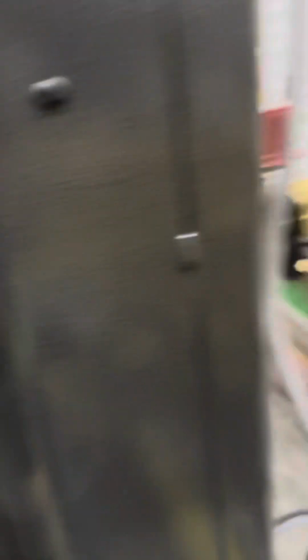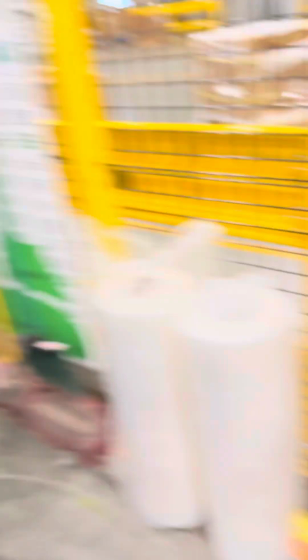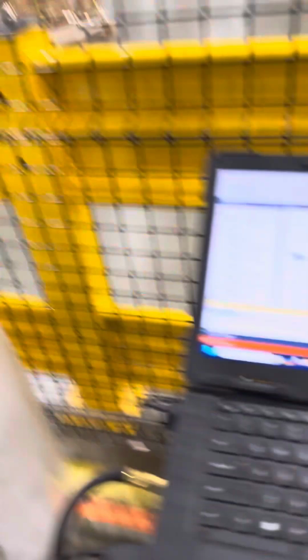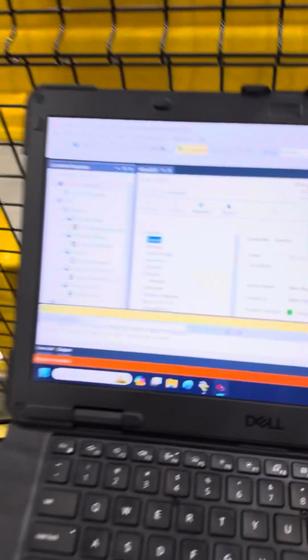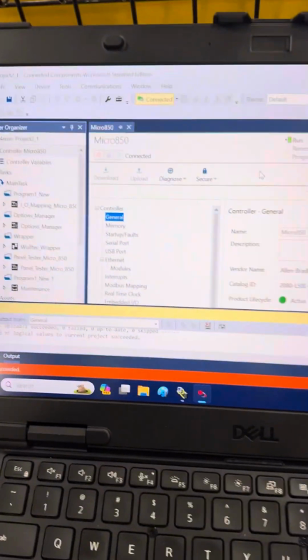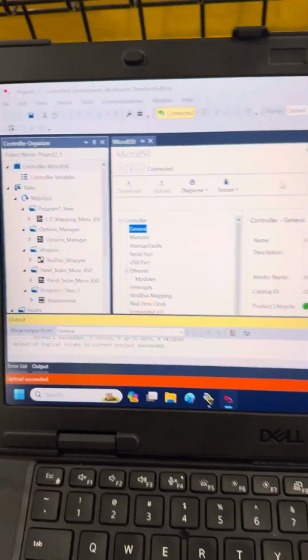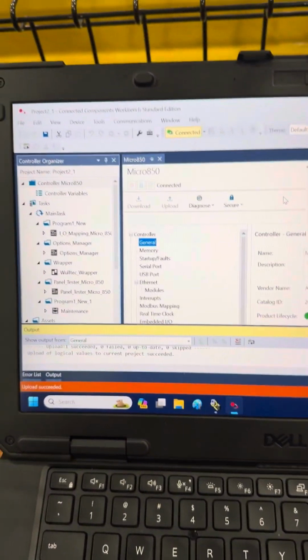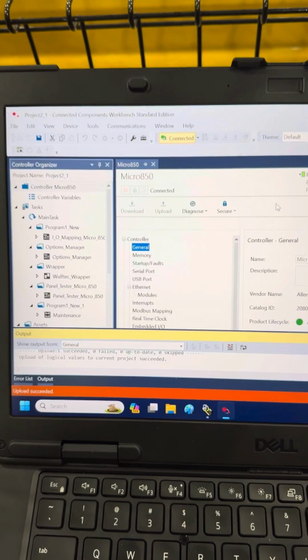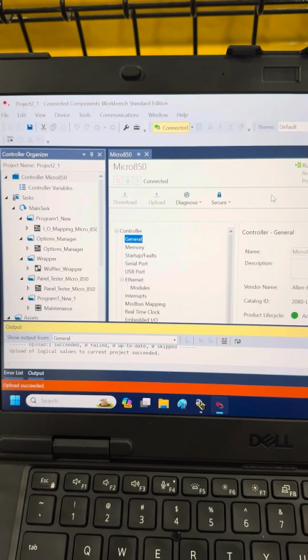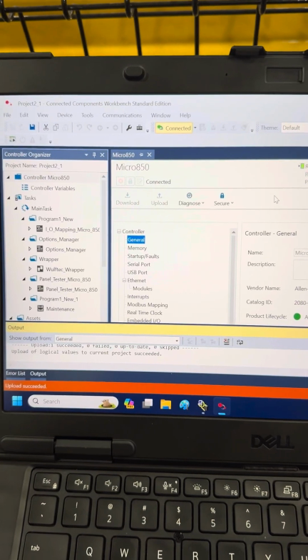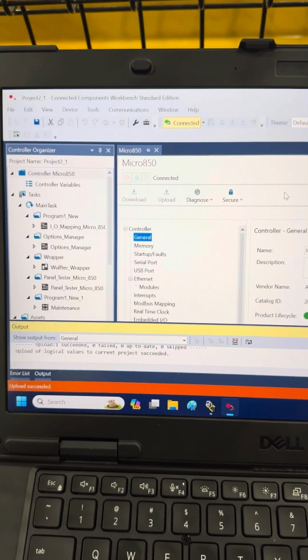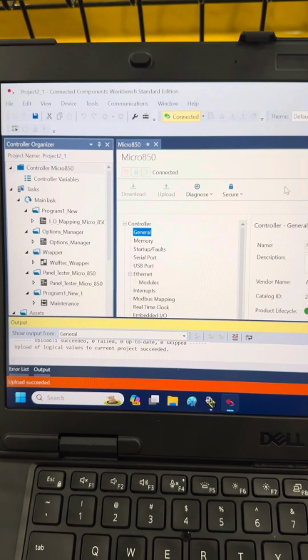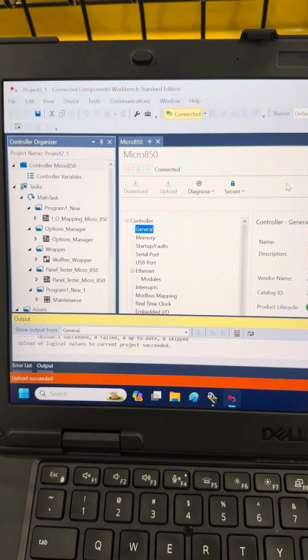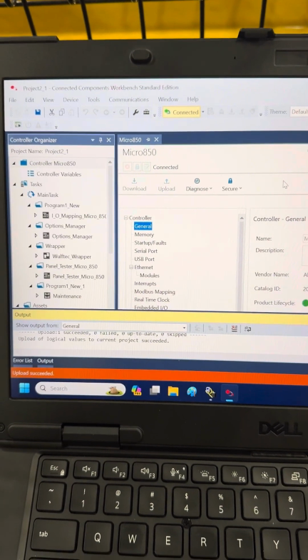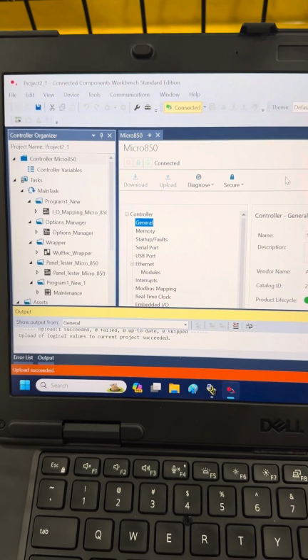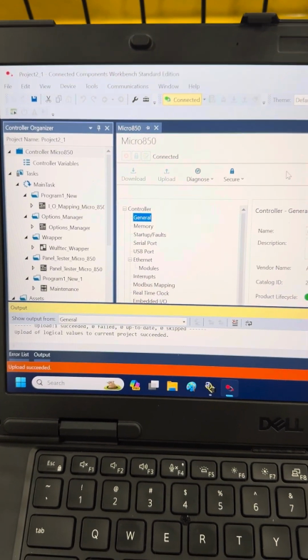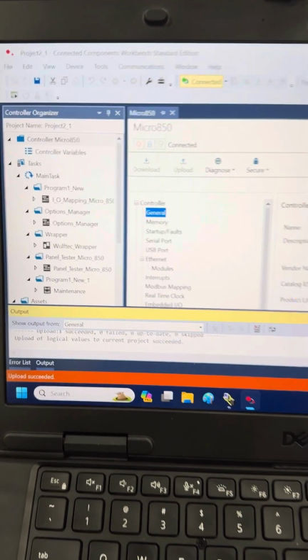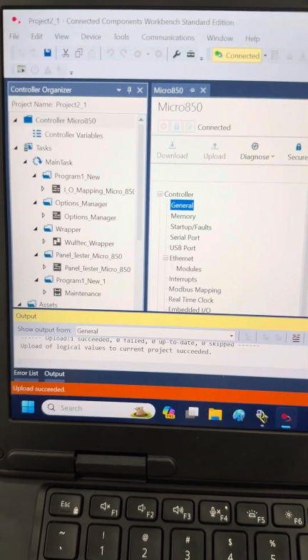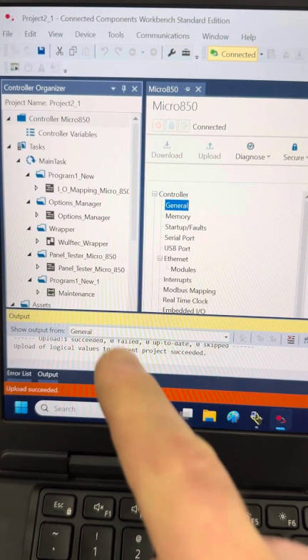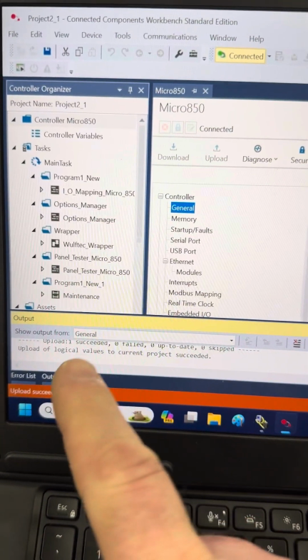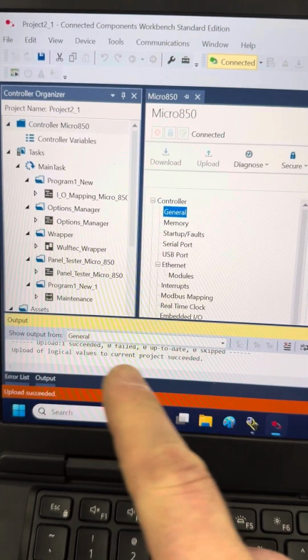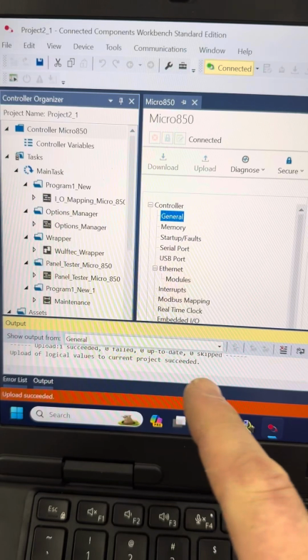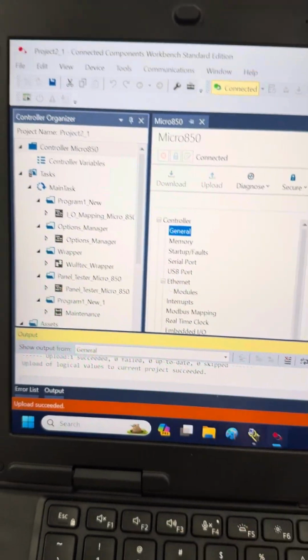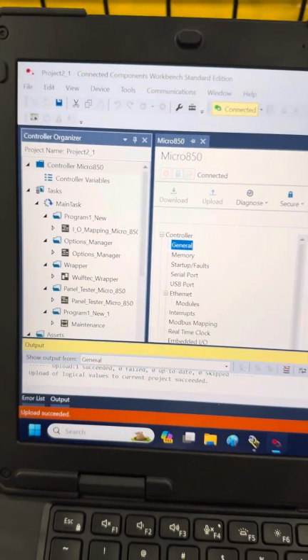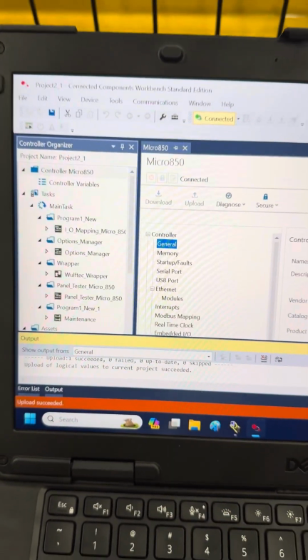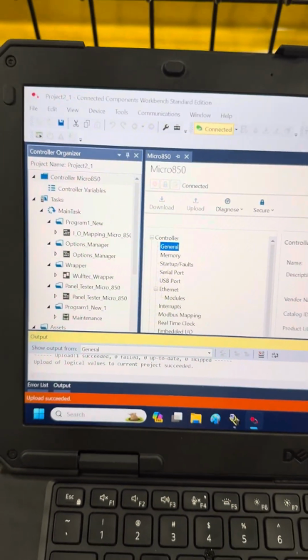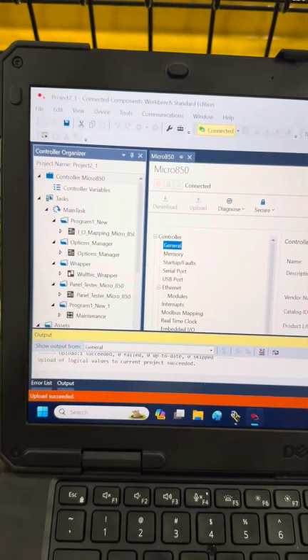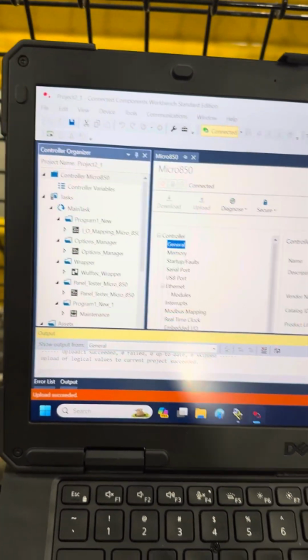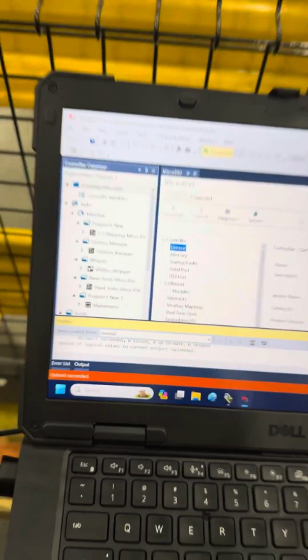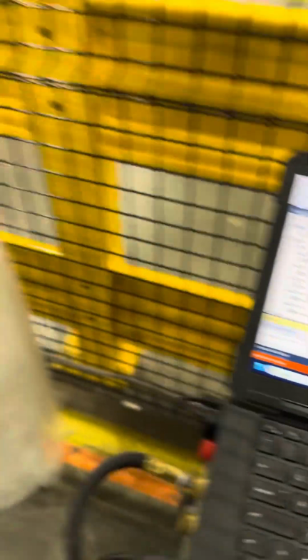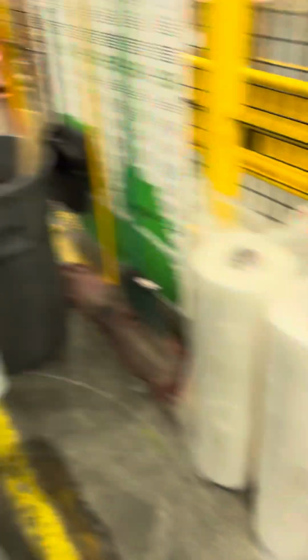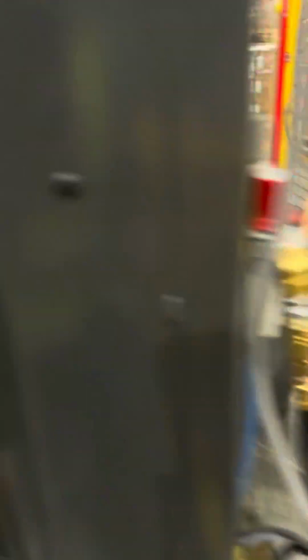I went online and I downloaded the program with values. Notice there — upload of logical values succeeded. You've got to see that, or you're going to lose all your data values.